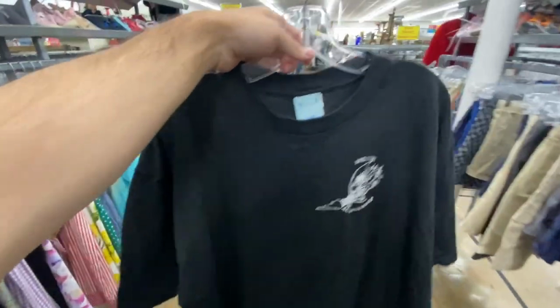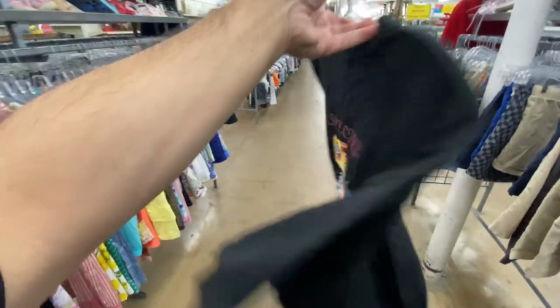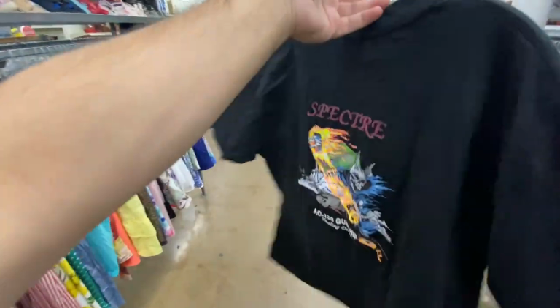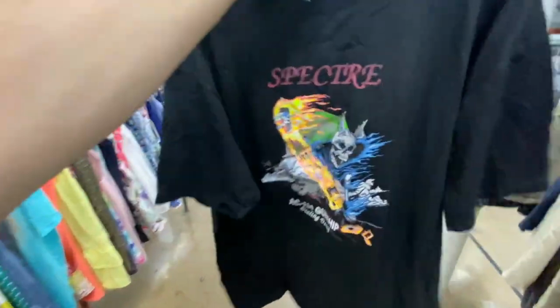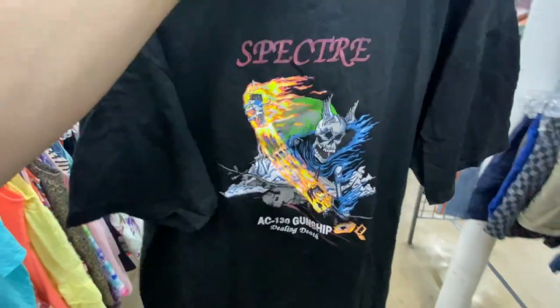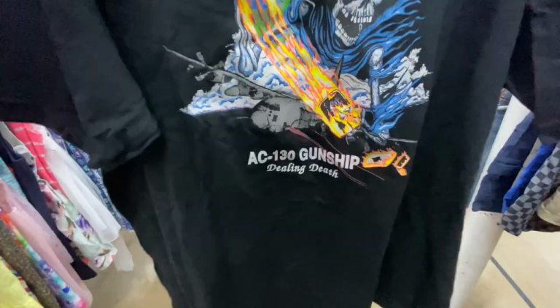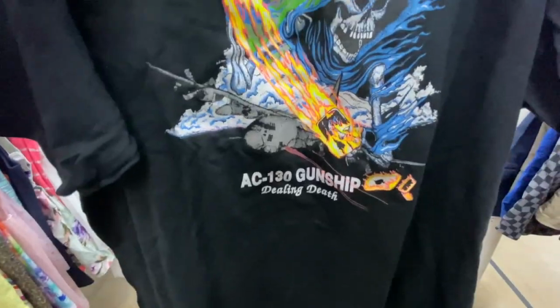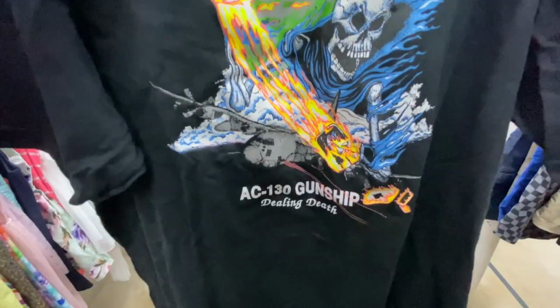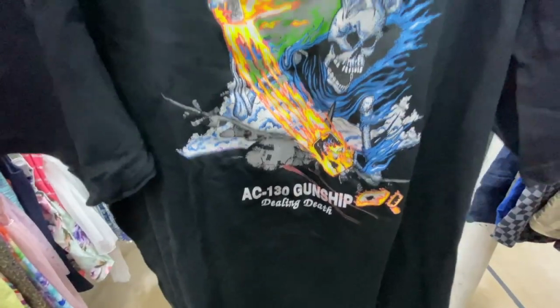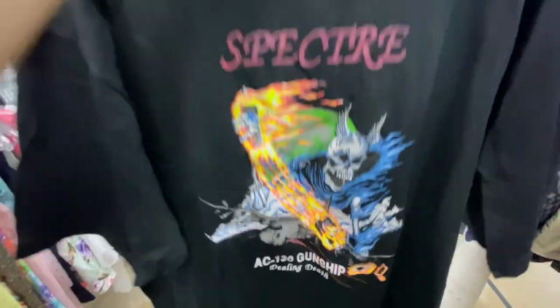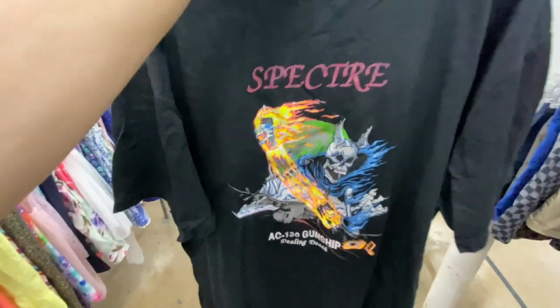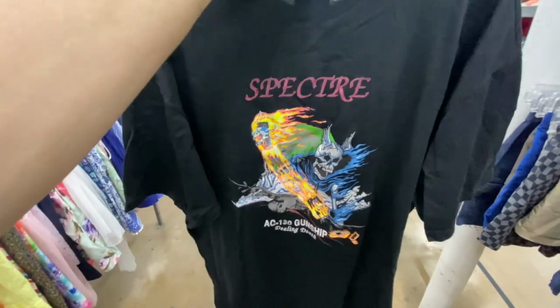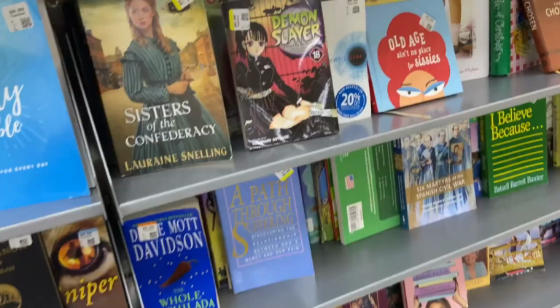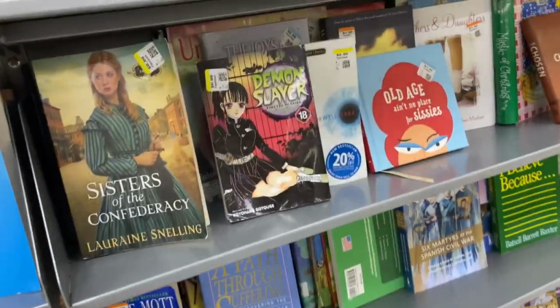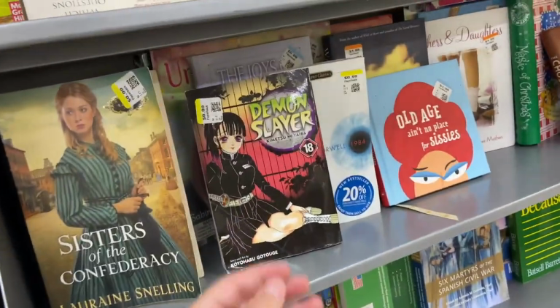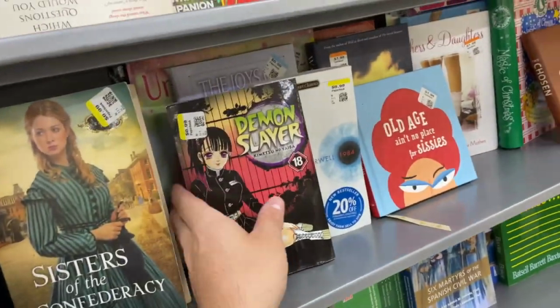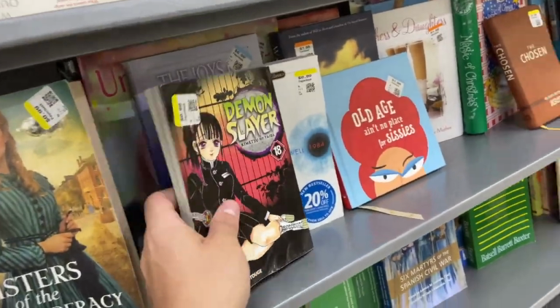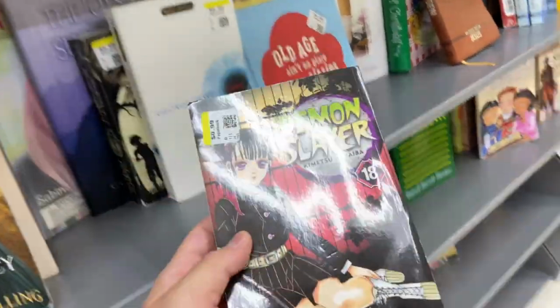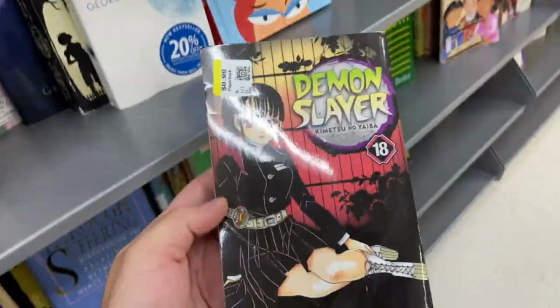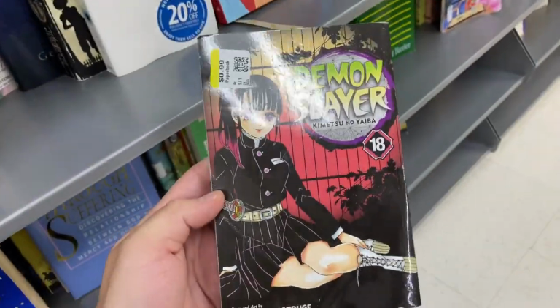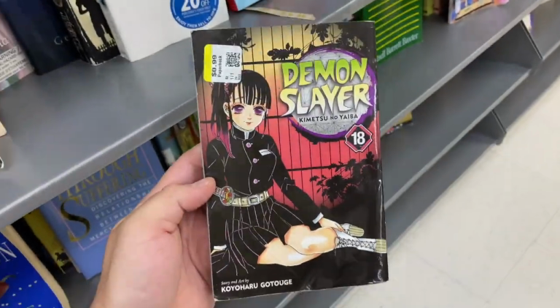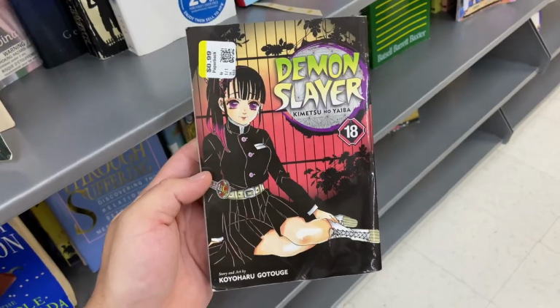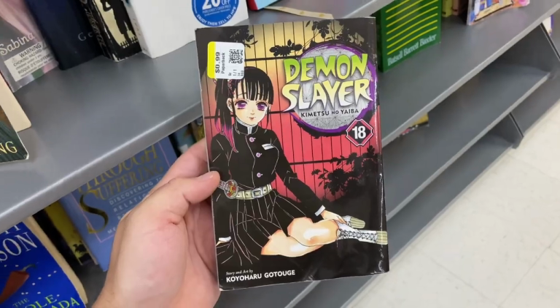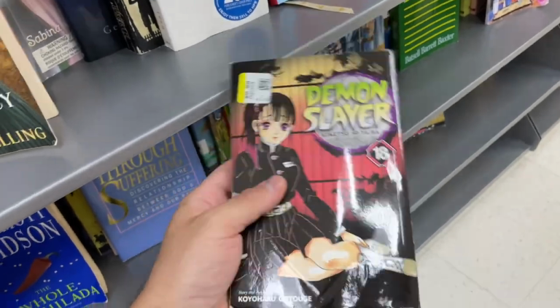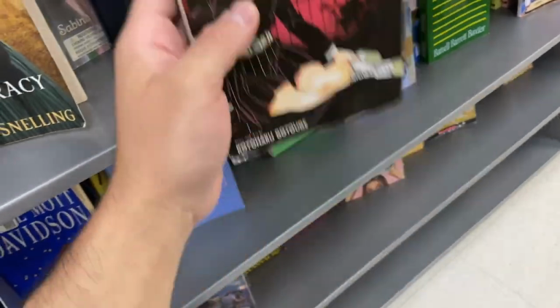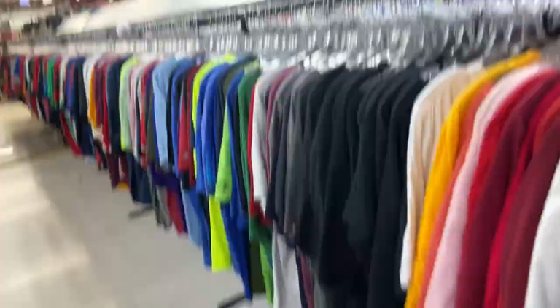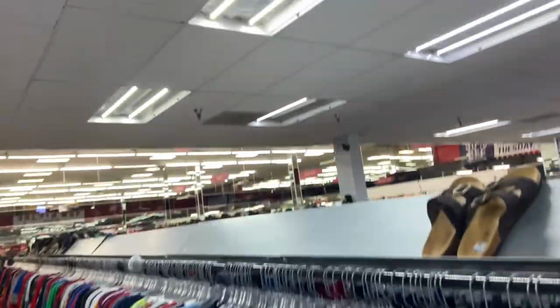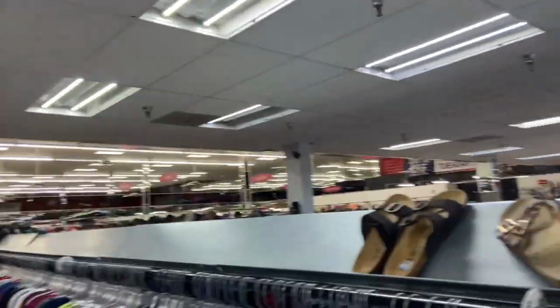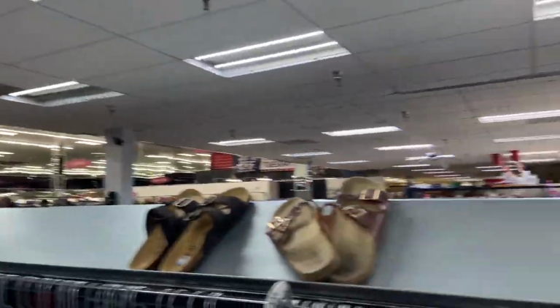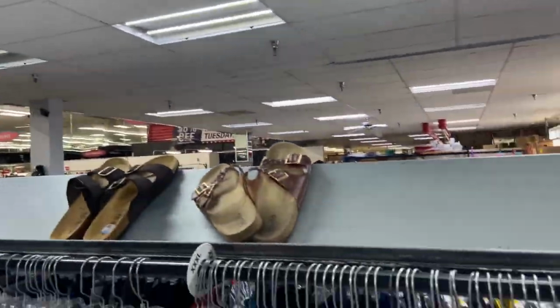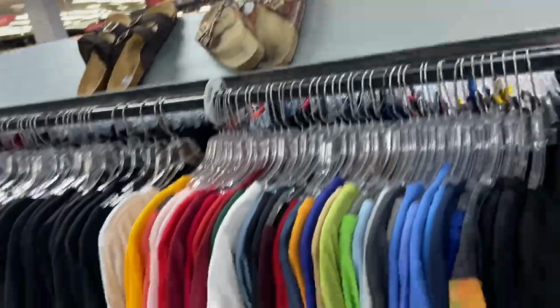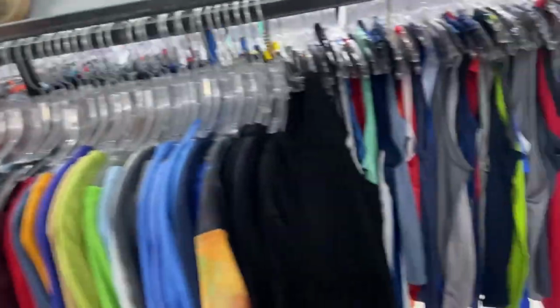Found this Spectra AC-130 Gunship tee, size XL, for $4.99 on an old Hanes tag. What I thought was pretty cool was the back graphic — AC-130 Gunship, 'Dealing Death.' Is it bad that I've yet to watch a single episode of Demon Slayer?